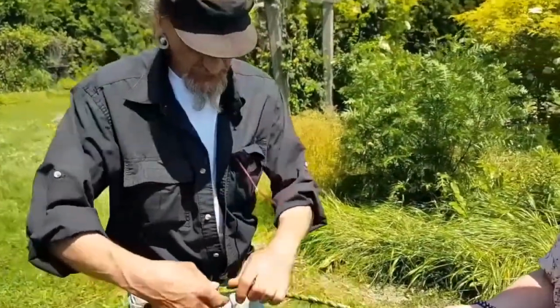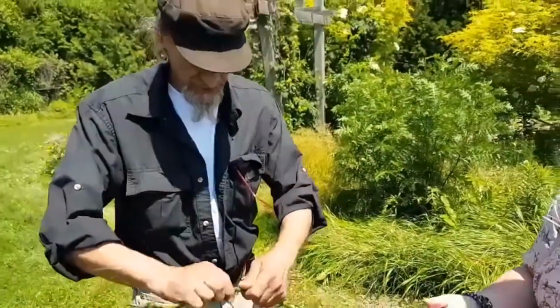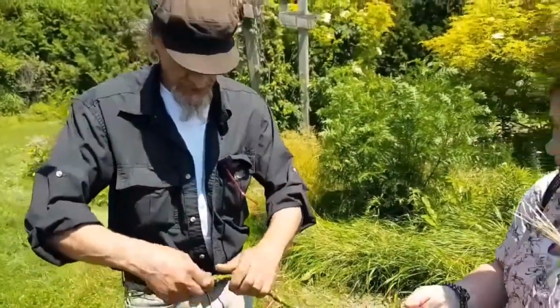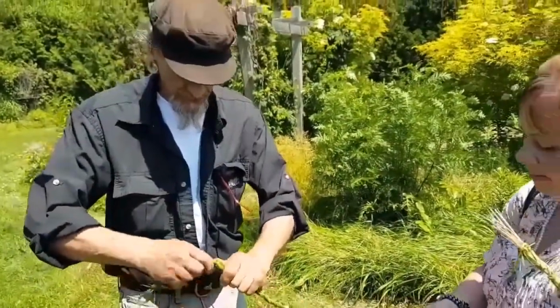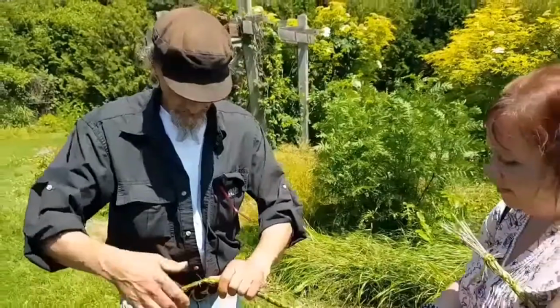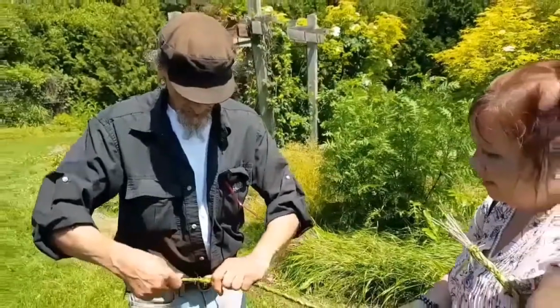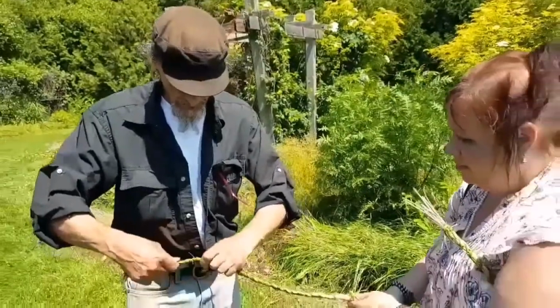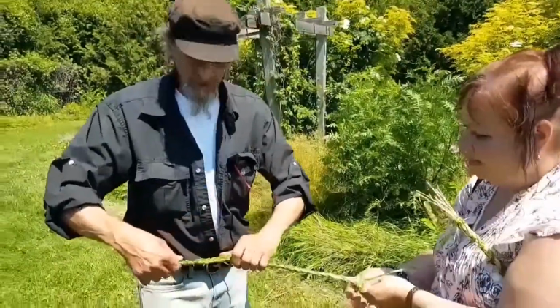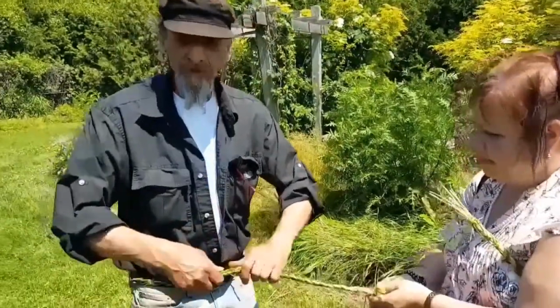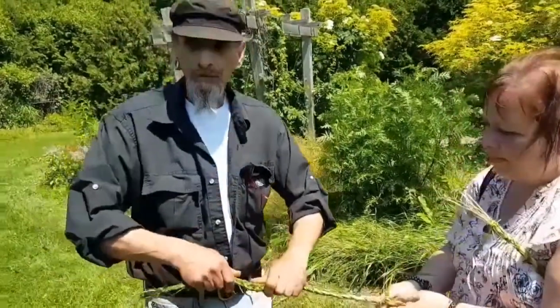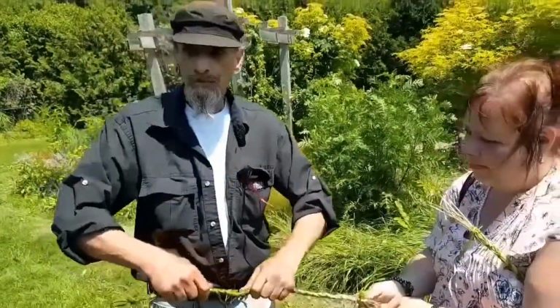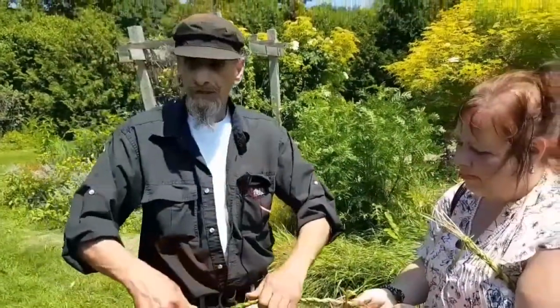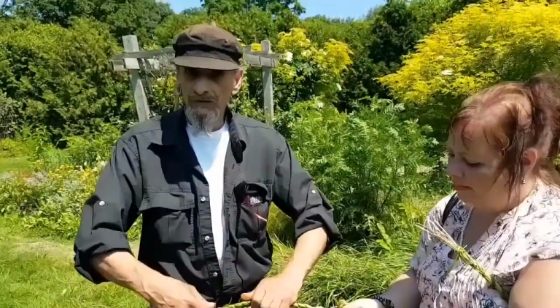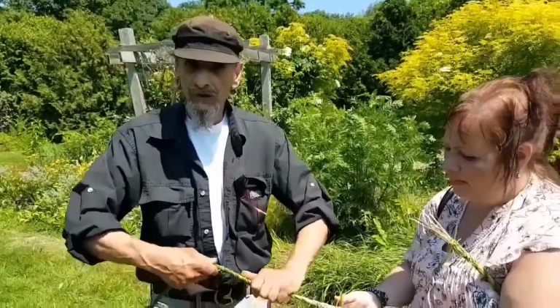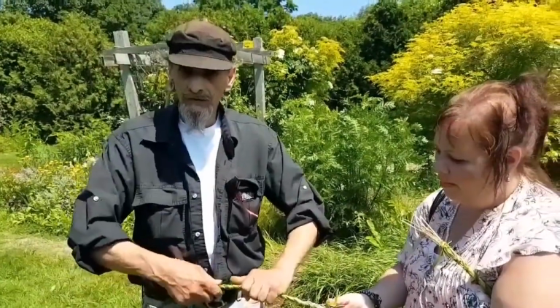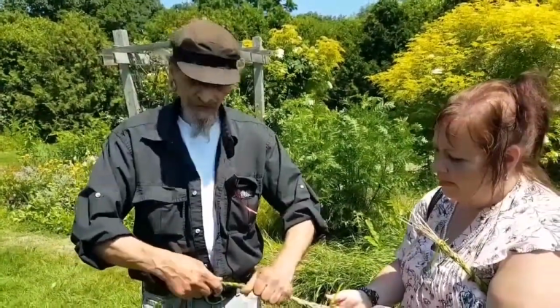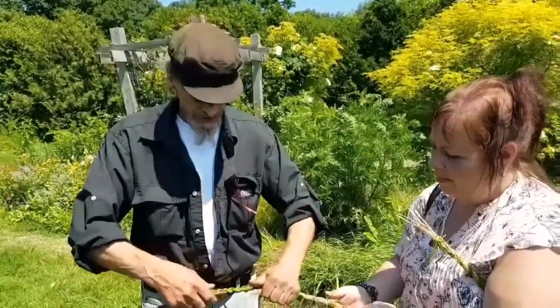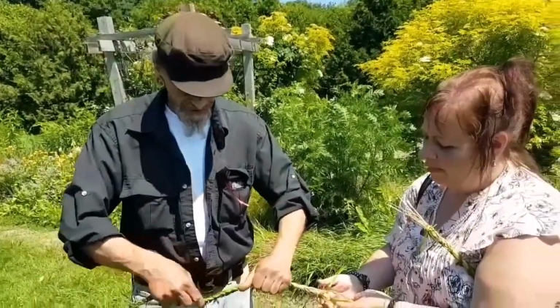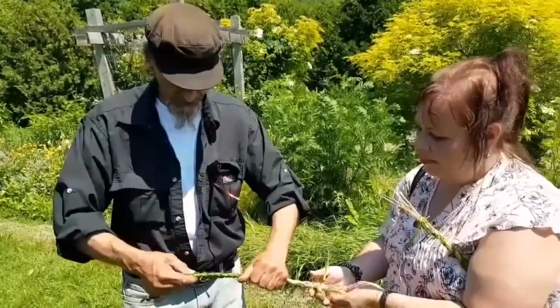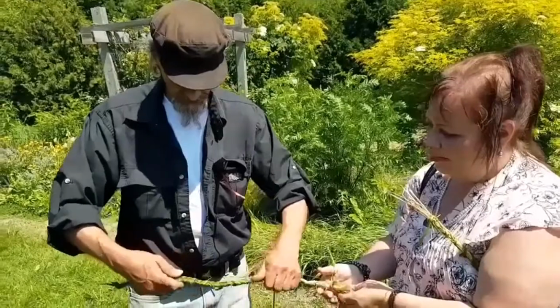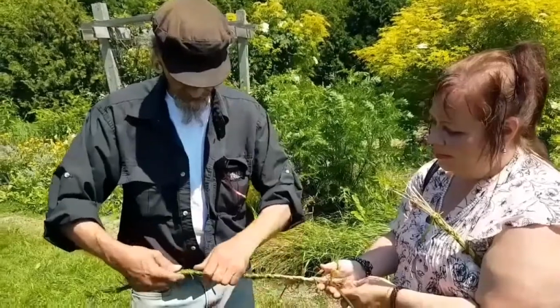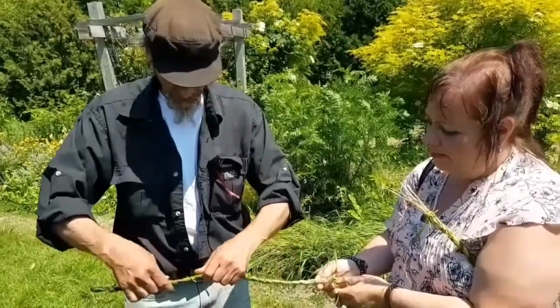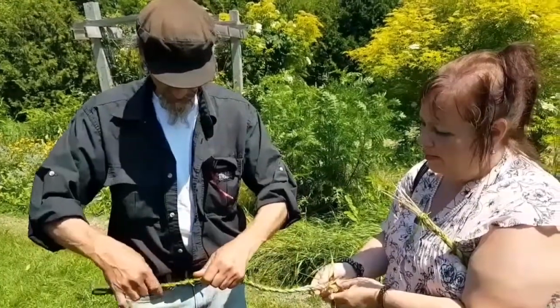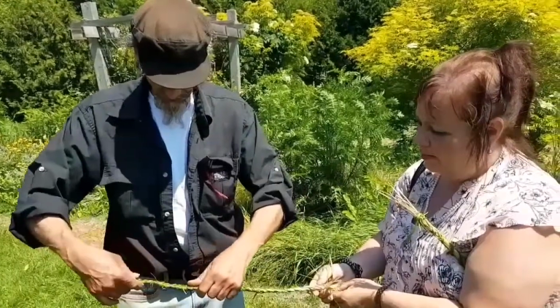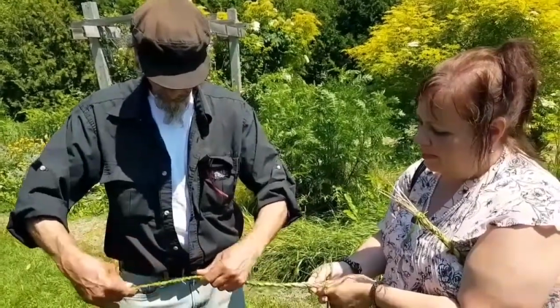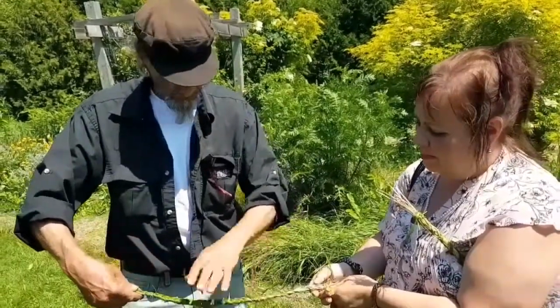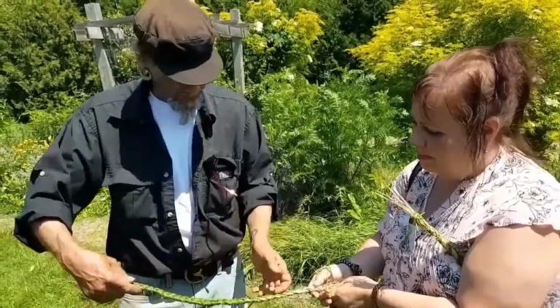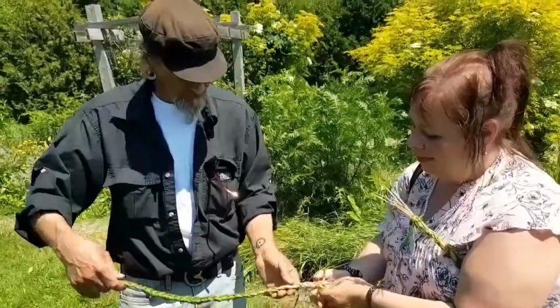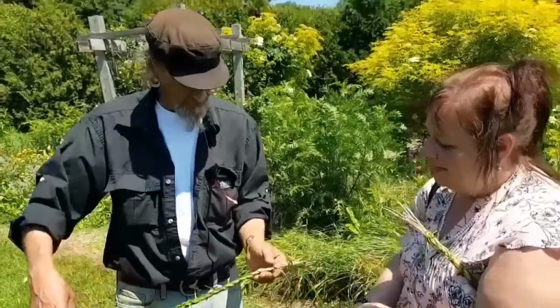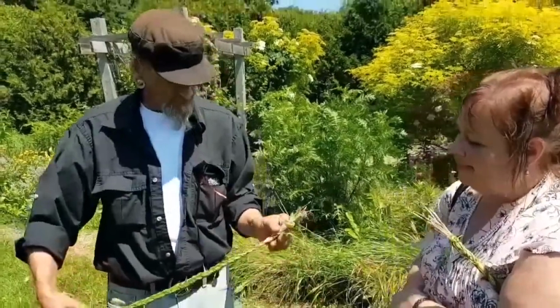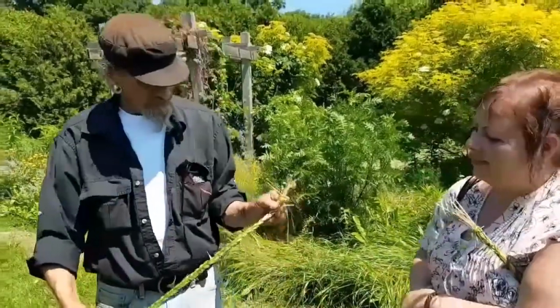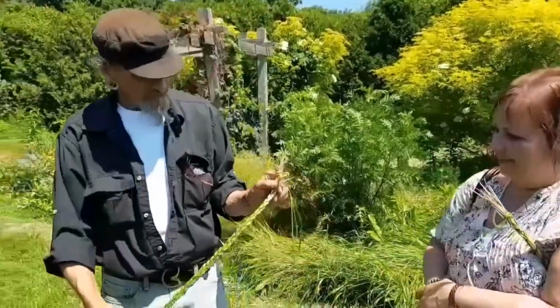While it's damp, you want to straighten it out, put it in a flat area to dry so it dries flat, and try and keep it as straight as possible. There we go. Voila.